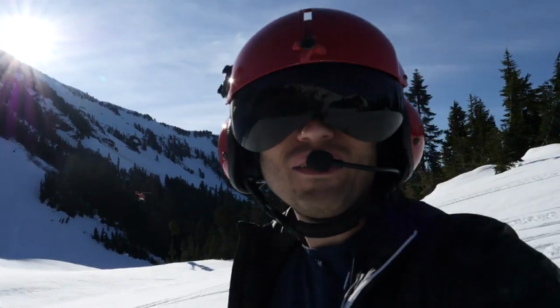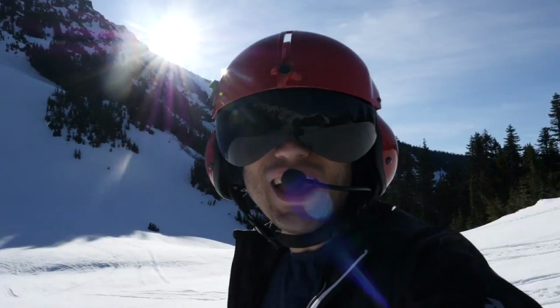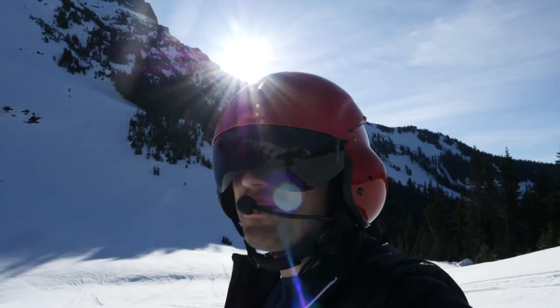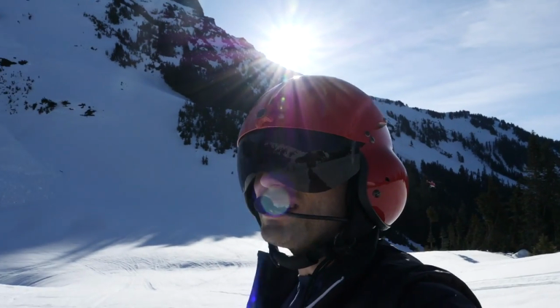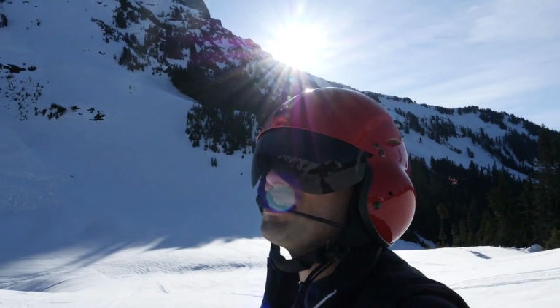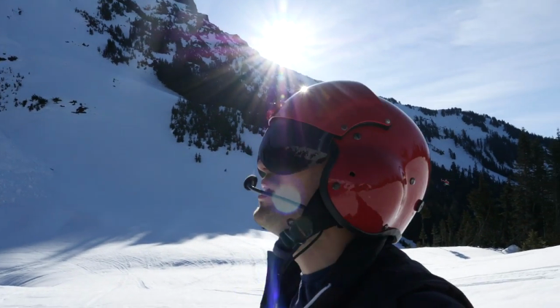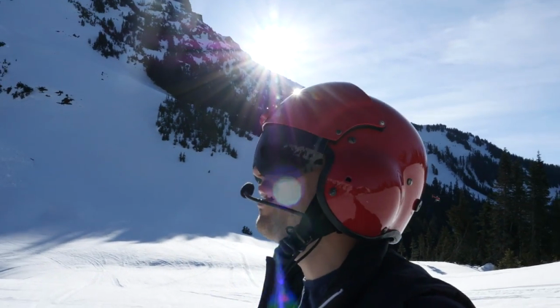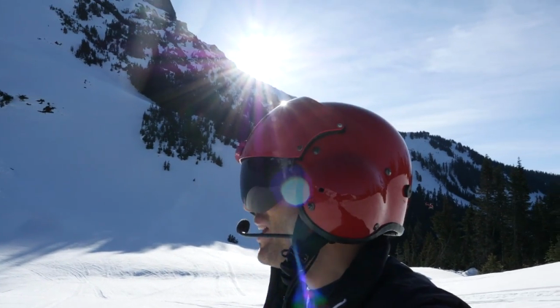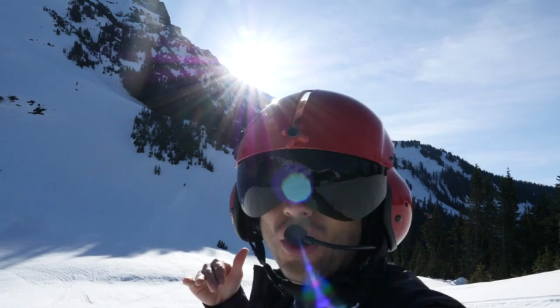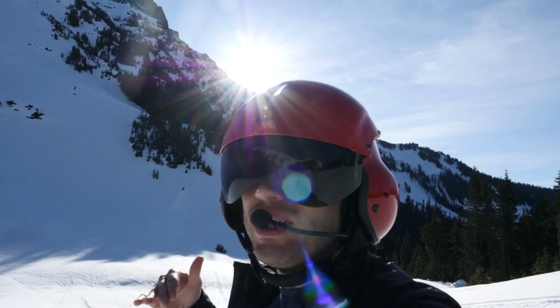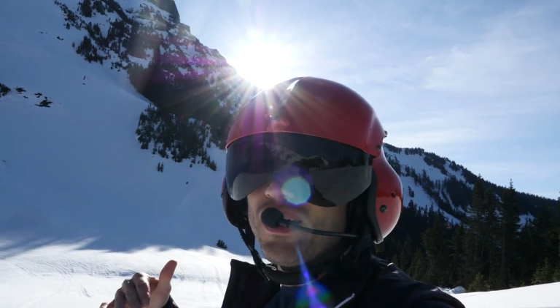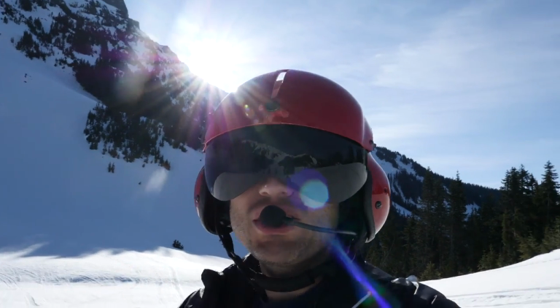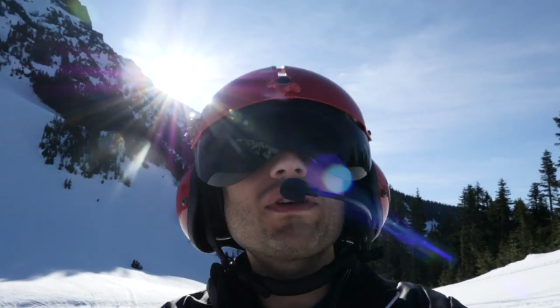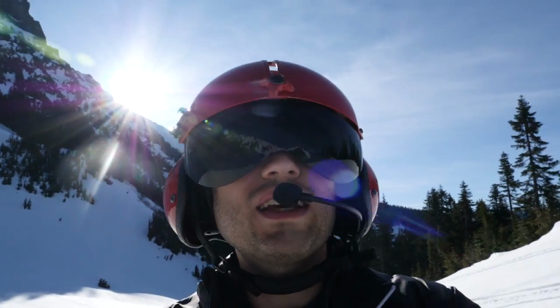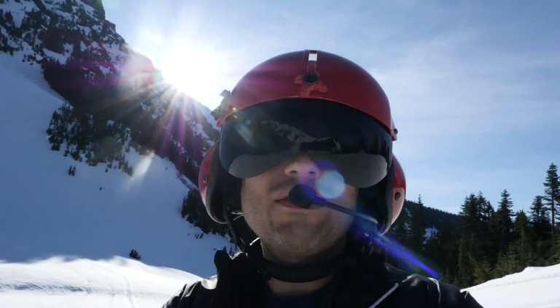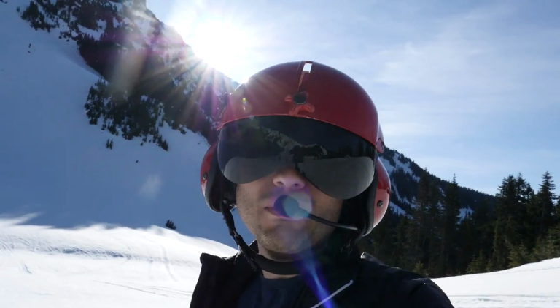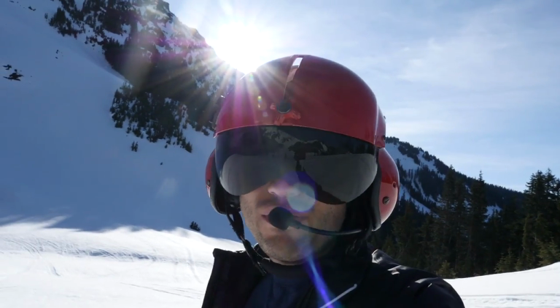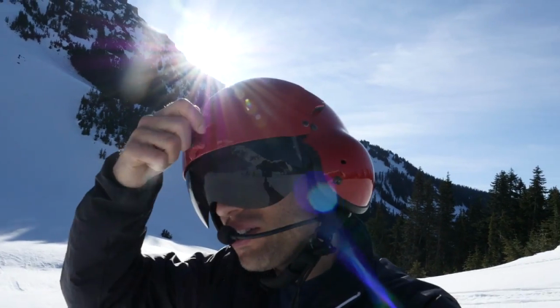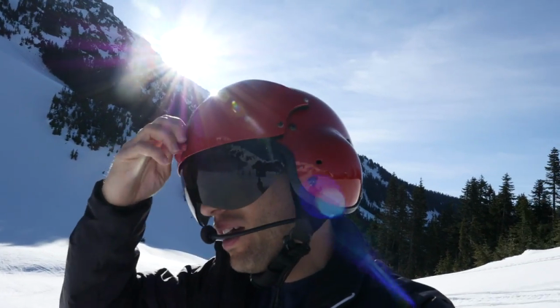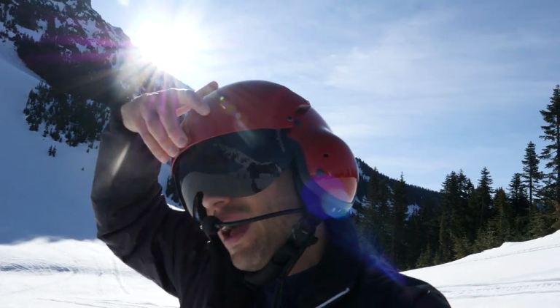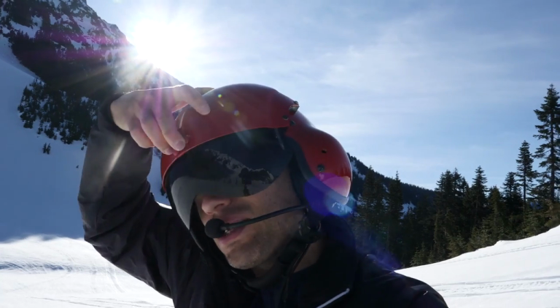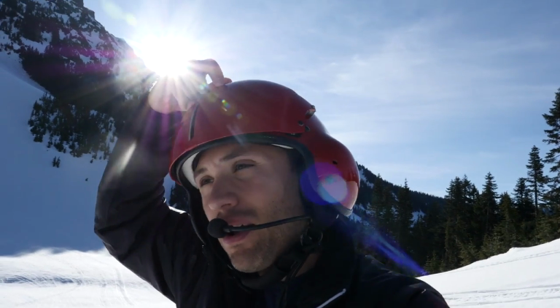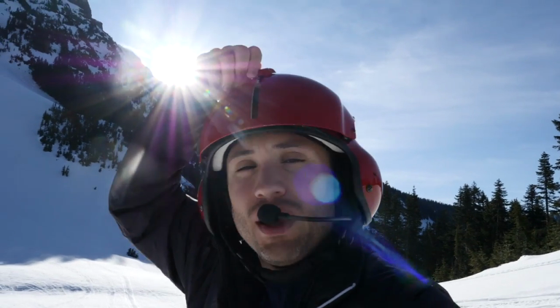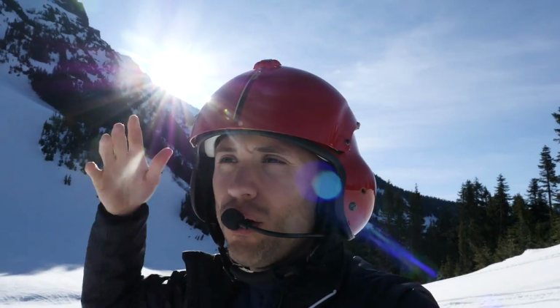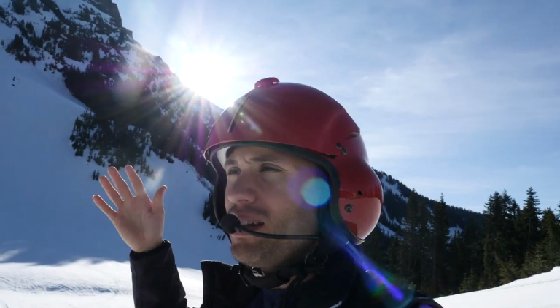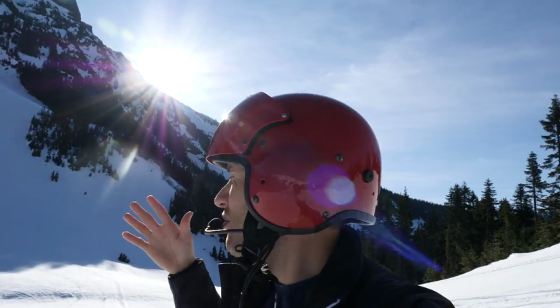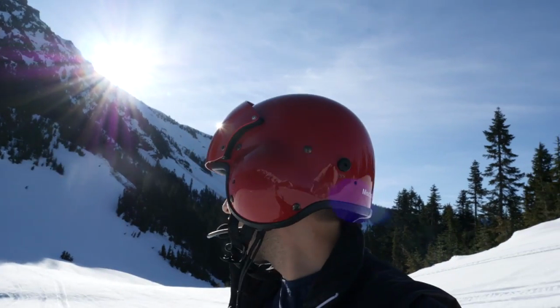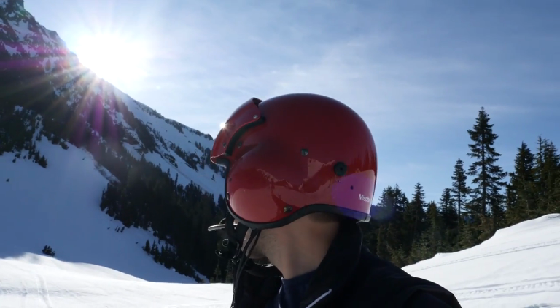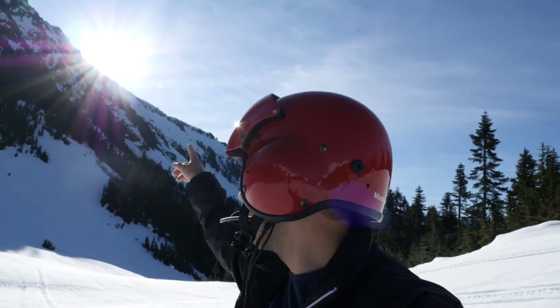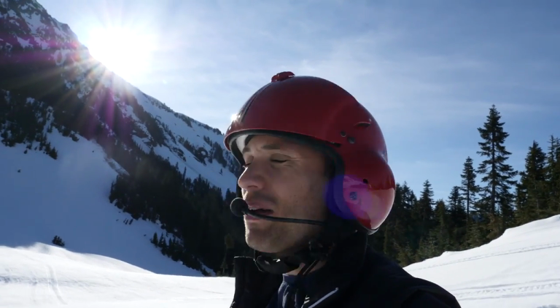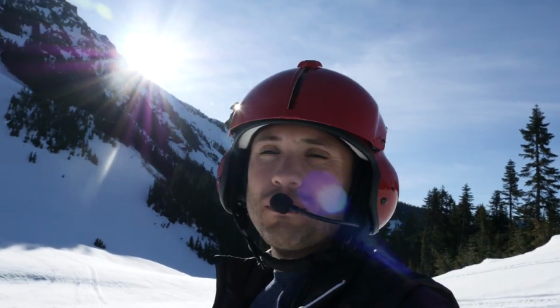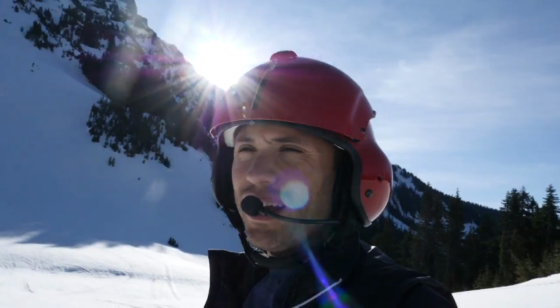What a day up here — it is absolutely beautiful. There's no wind up here, which is awesome because down in the valley it's about 25 knots or so. Up here, no wind, really warm, and the sun's just coming up over the peak.